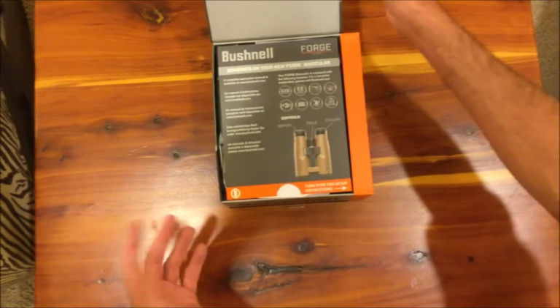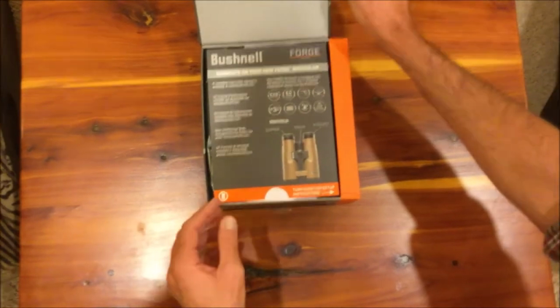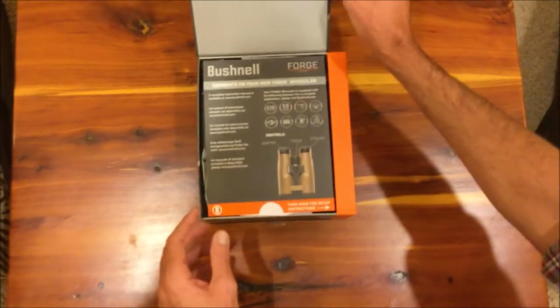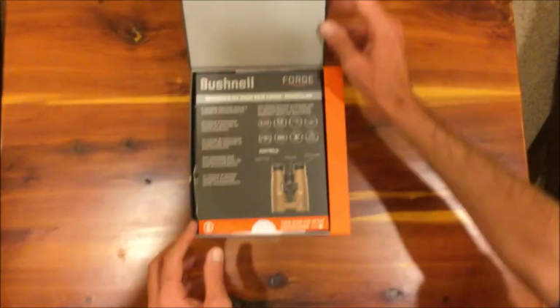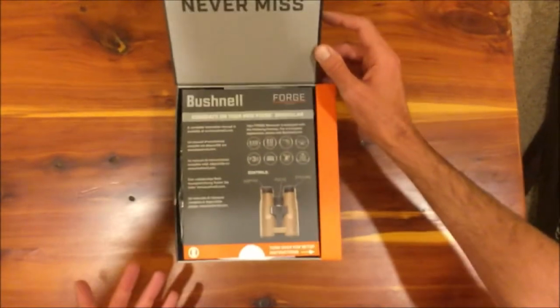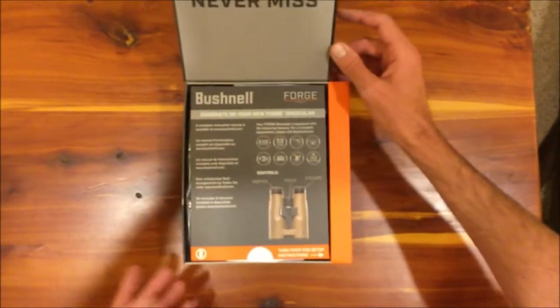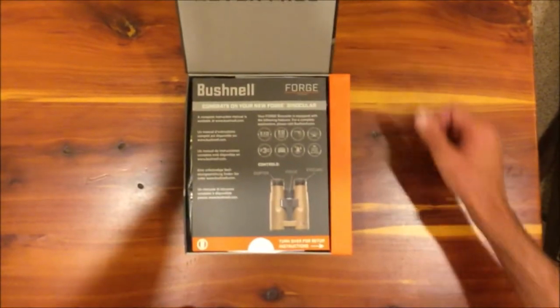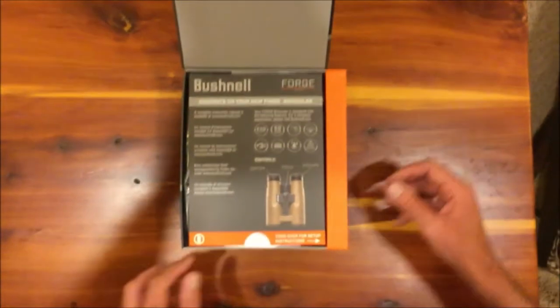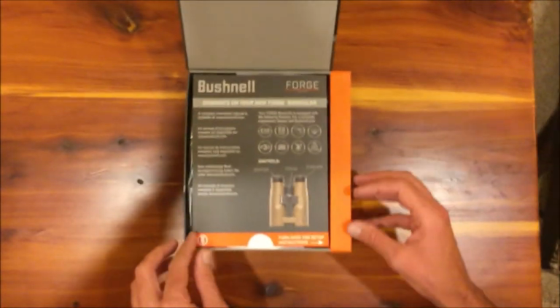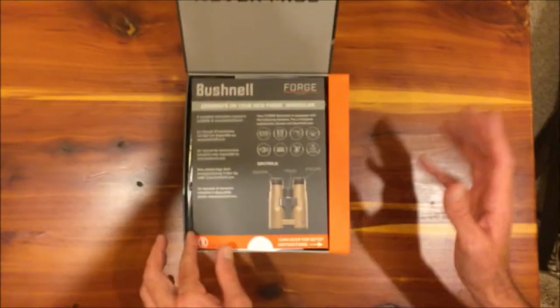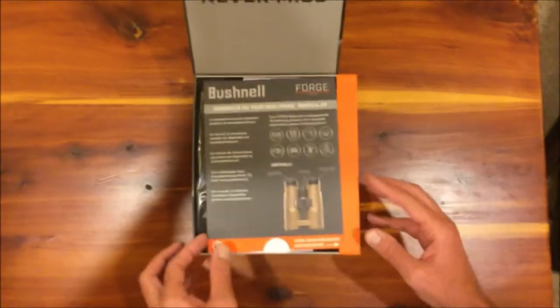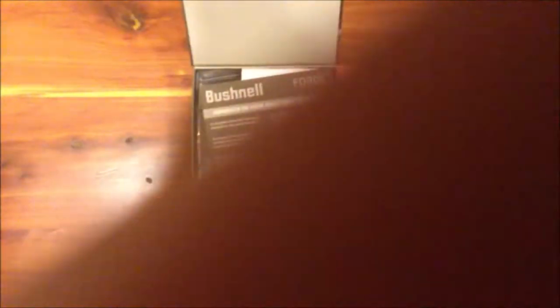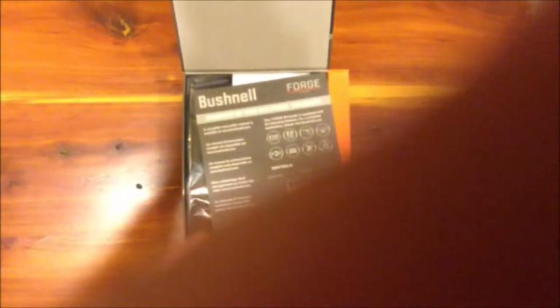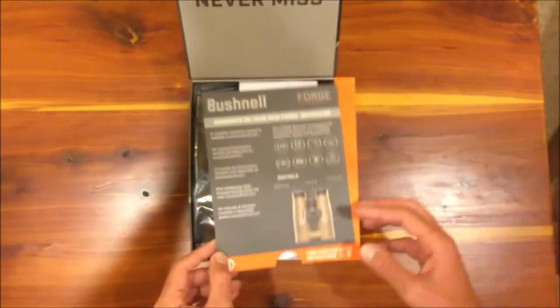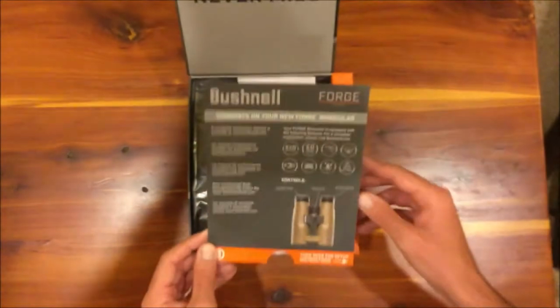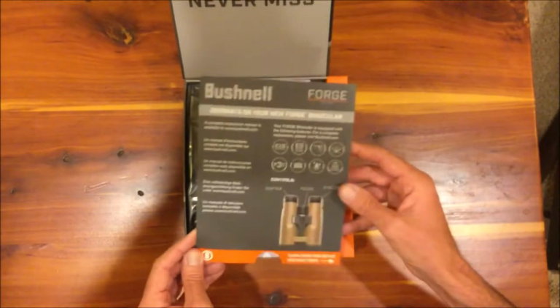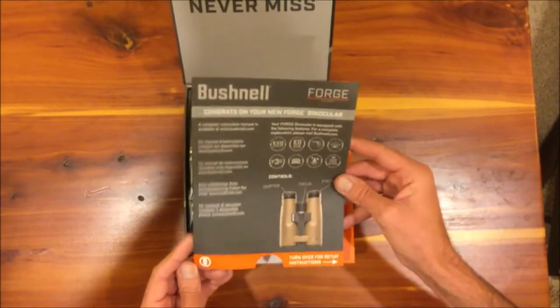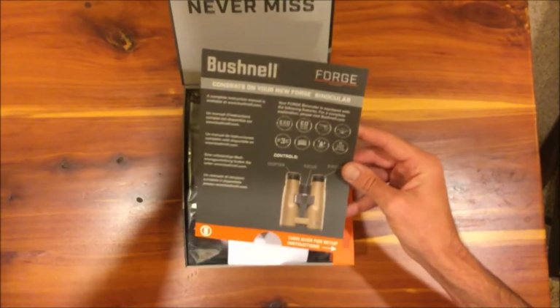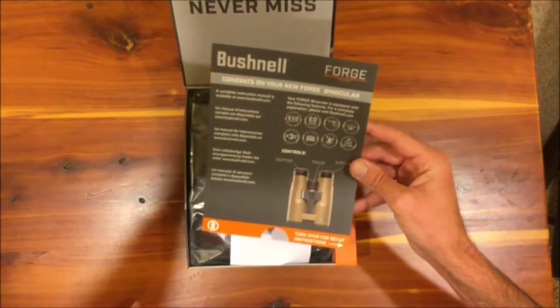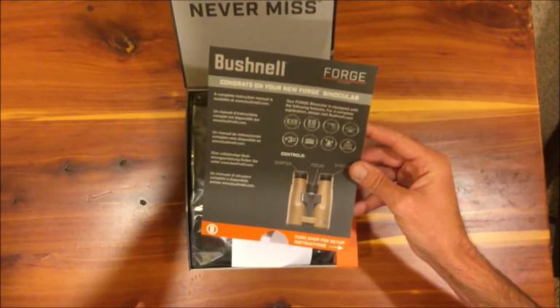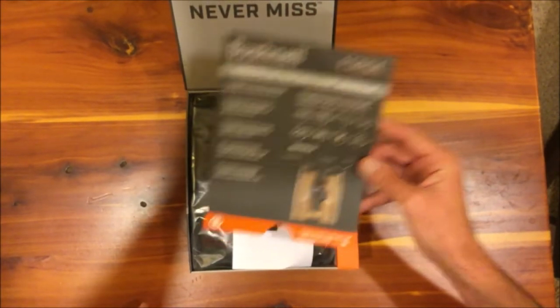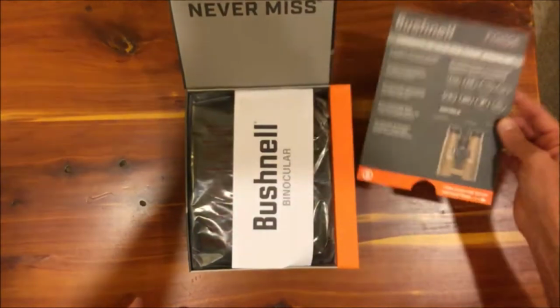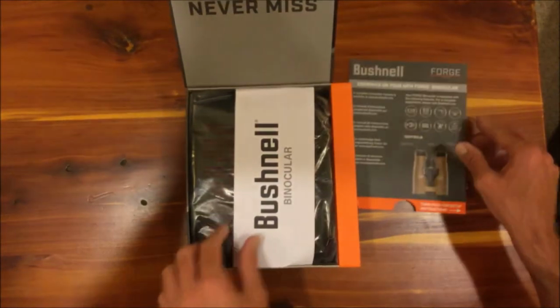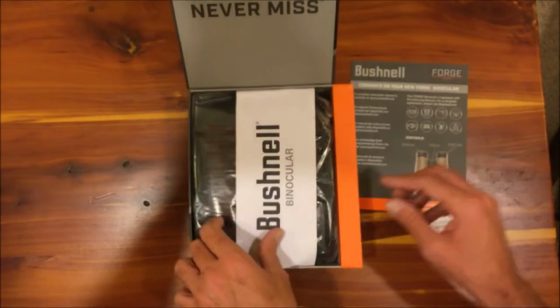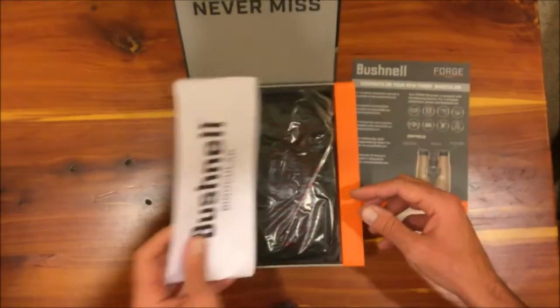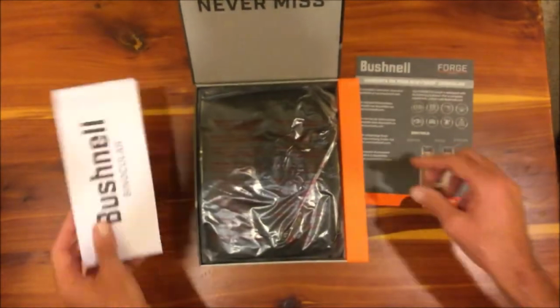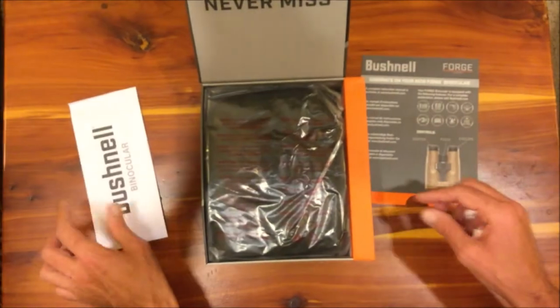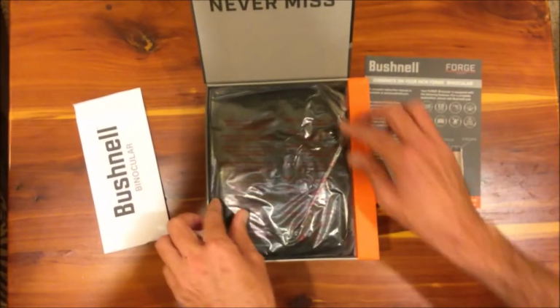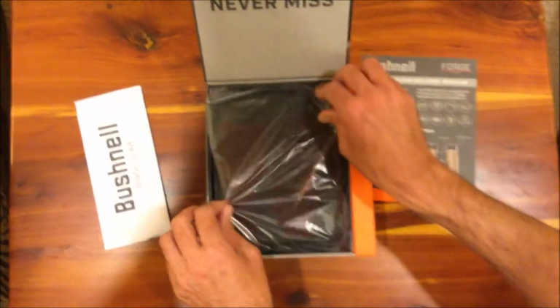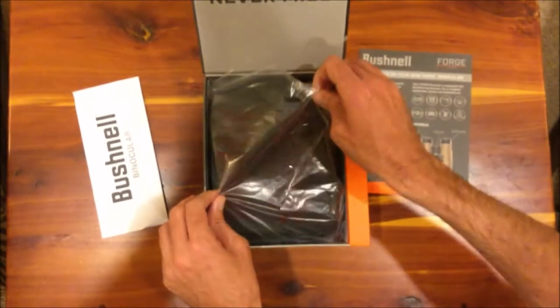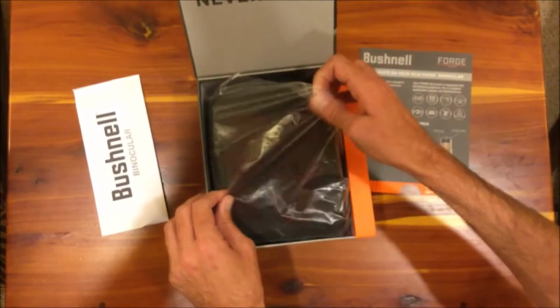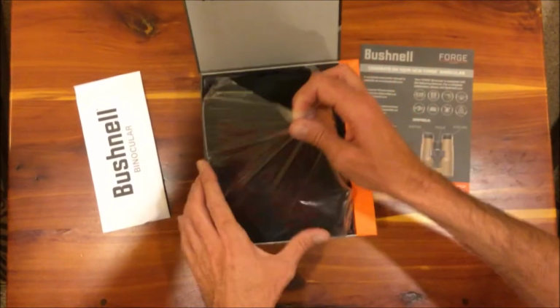I ordered these online and have never had any problems with them. I've always liked their products and feel like you get a lot for the money. So we'll just take a look at what's in the box and how it's packaged.